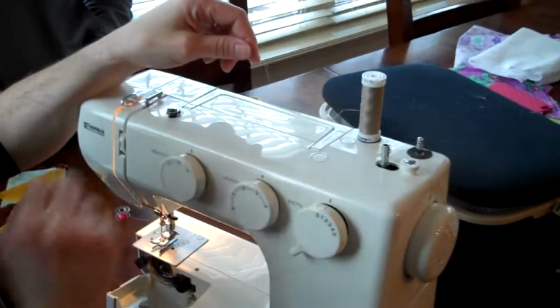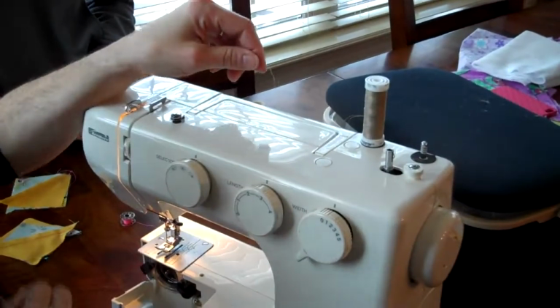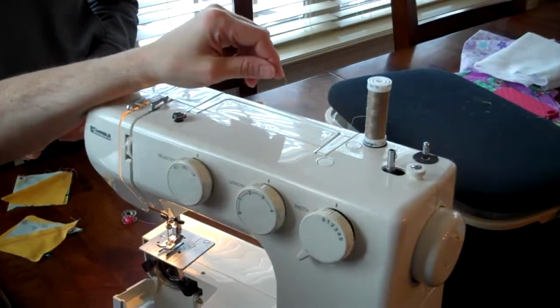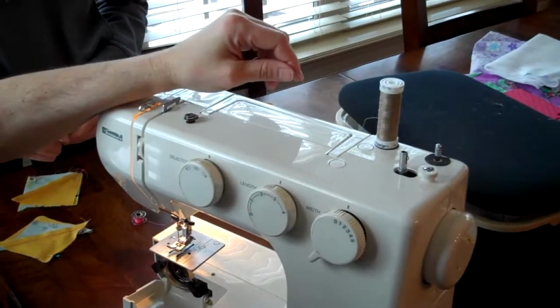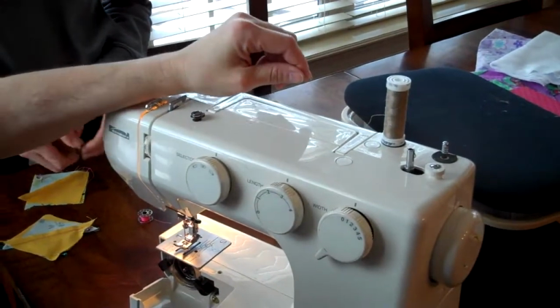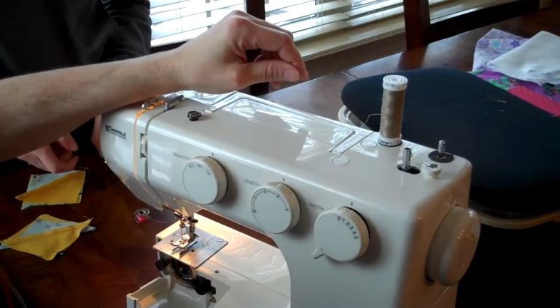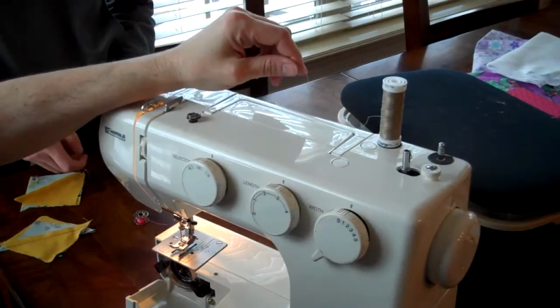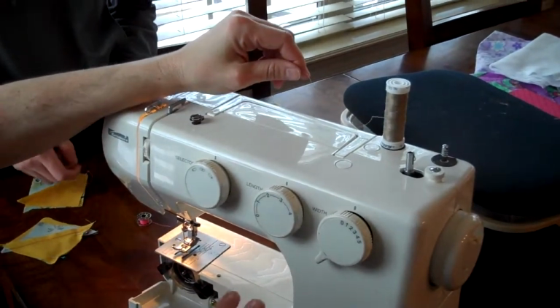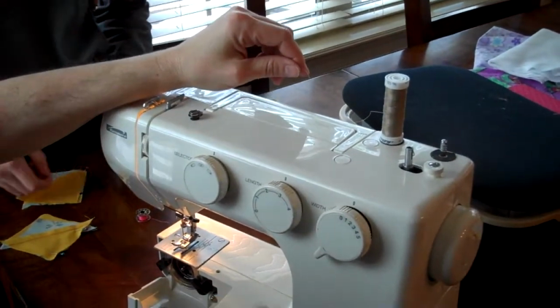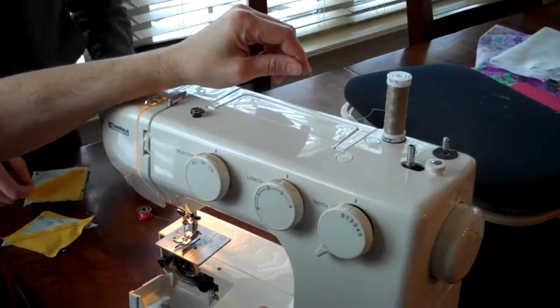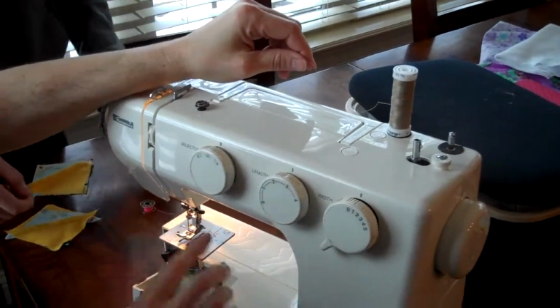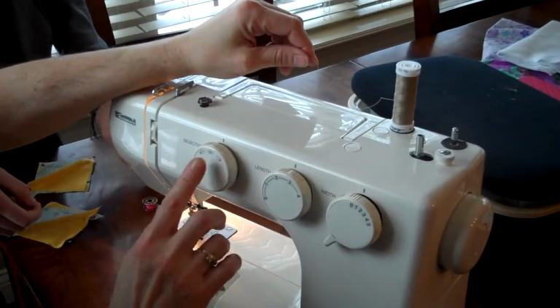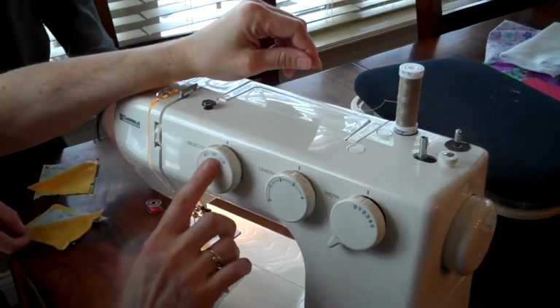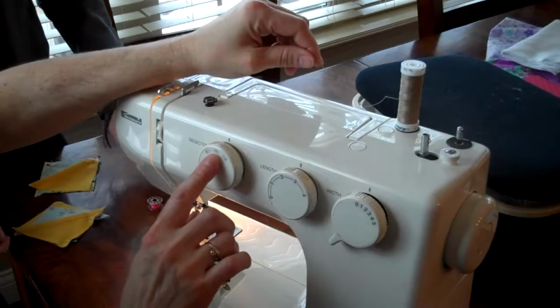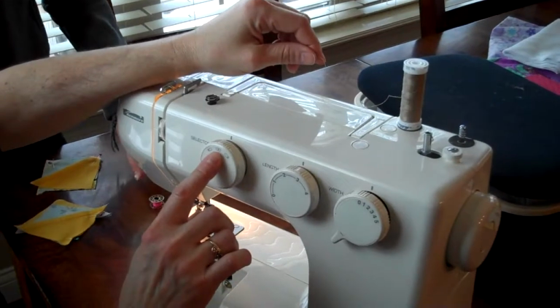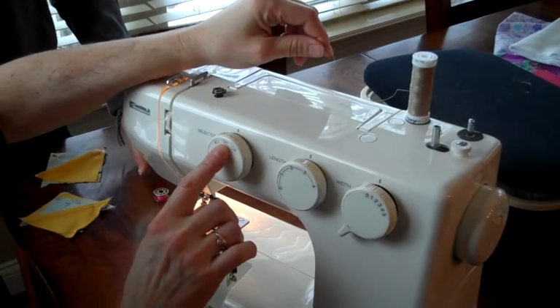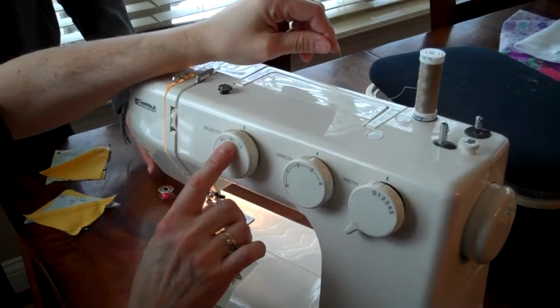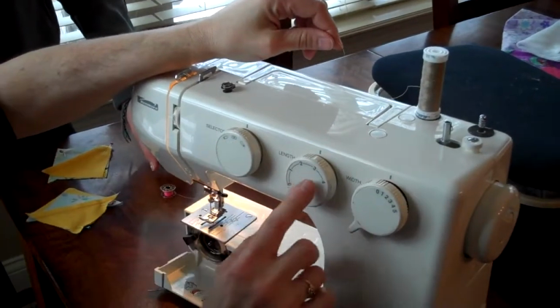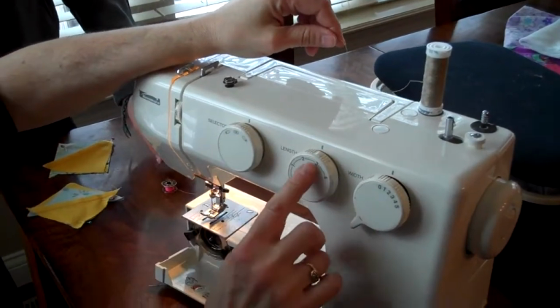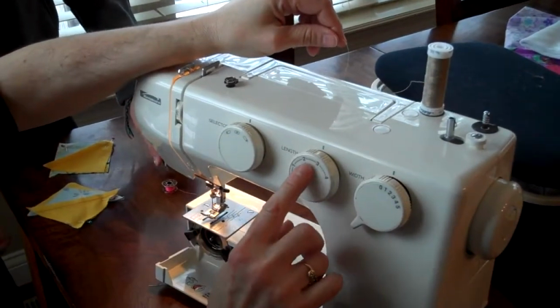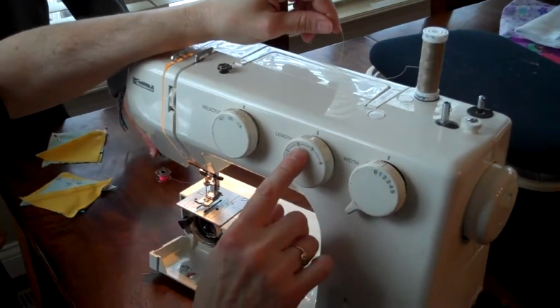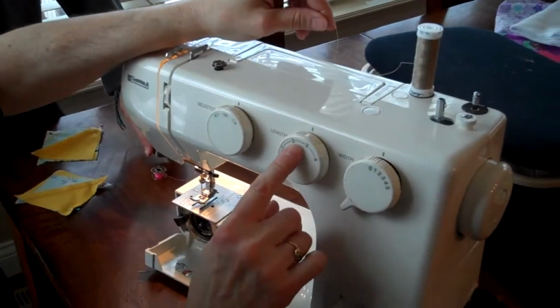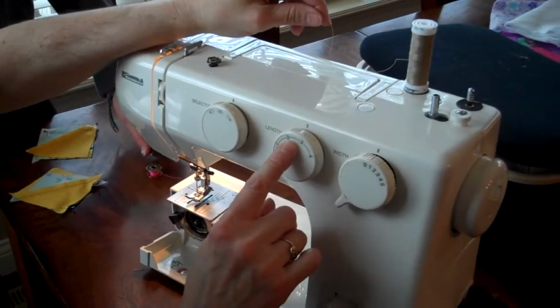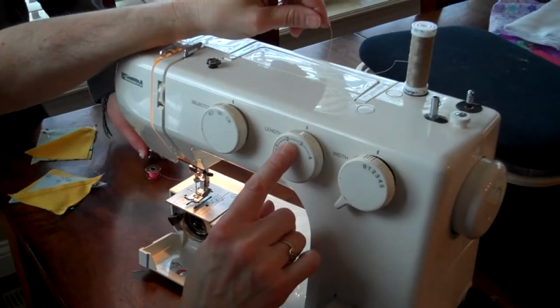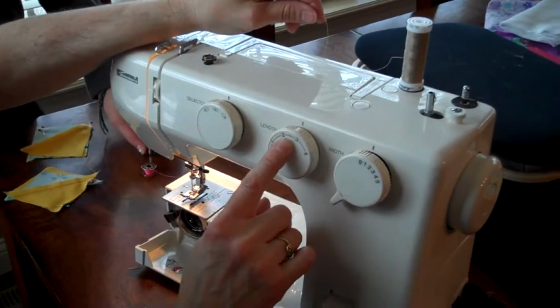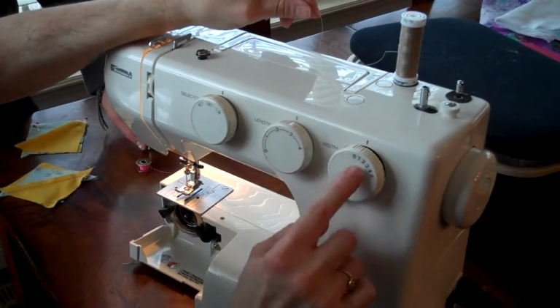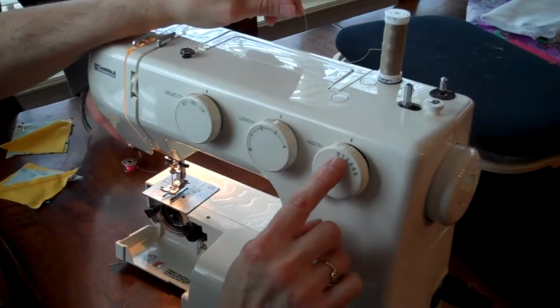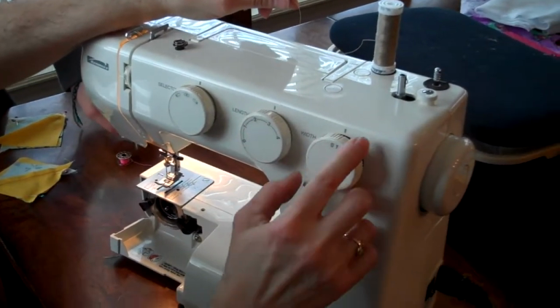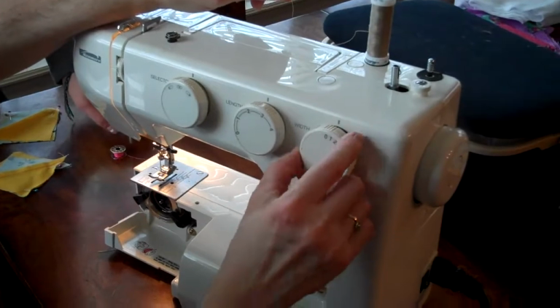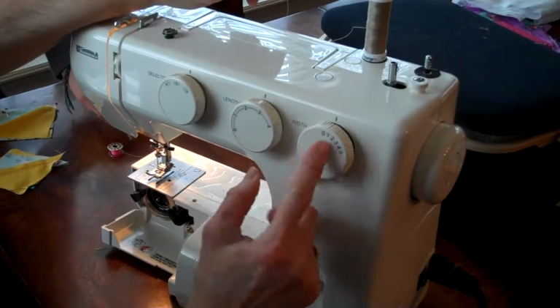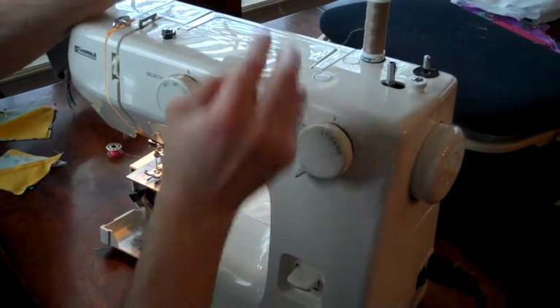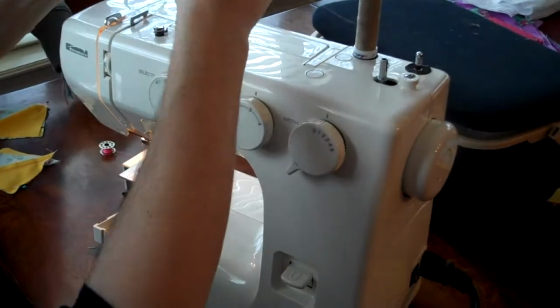Hi. I'm going to show the girls how to thread this machine. Their machine should be in the center needle position. It should be on 2.5 for their stitch length and zero, so it's on straight stitch.